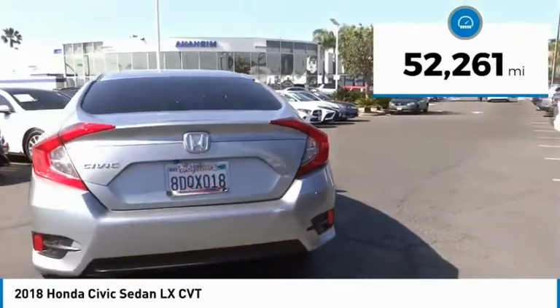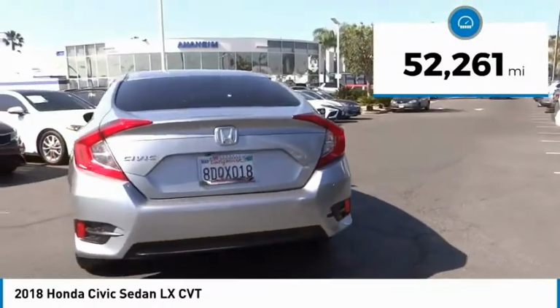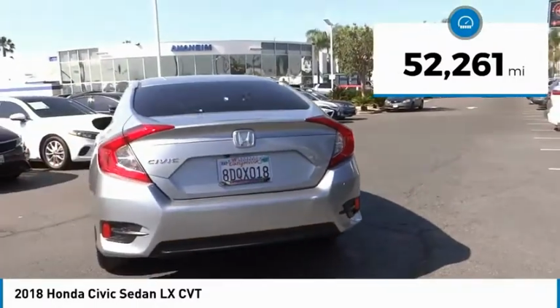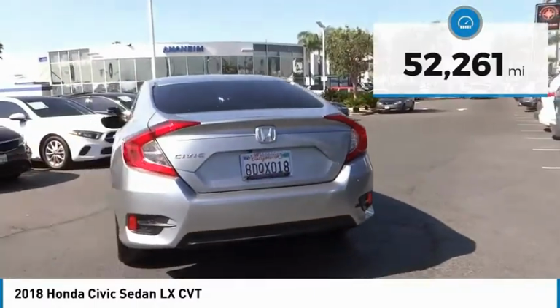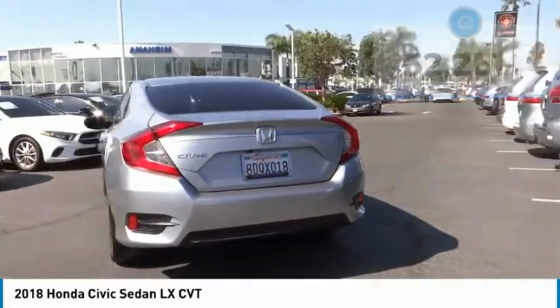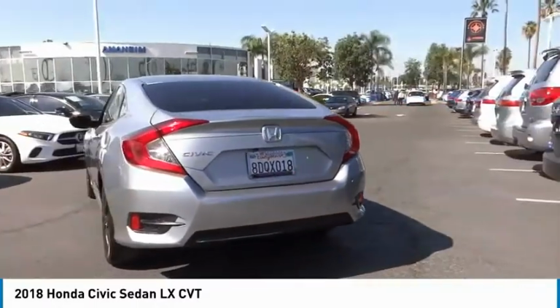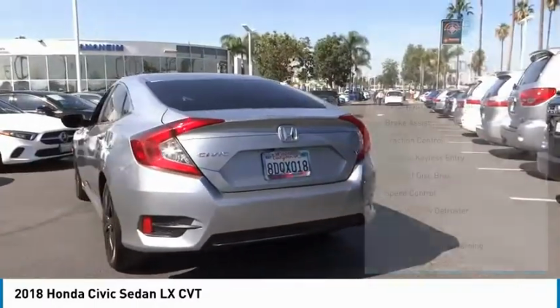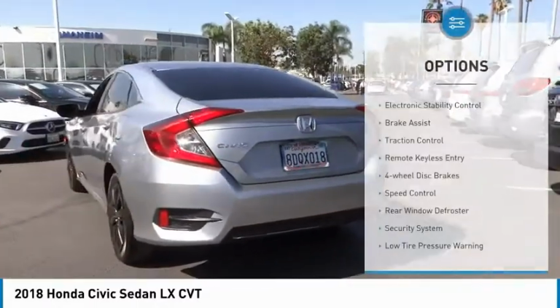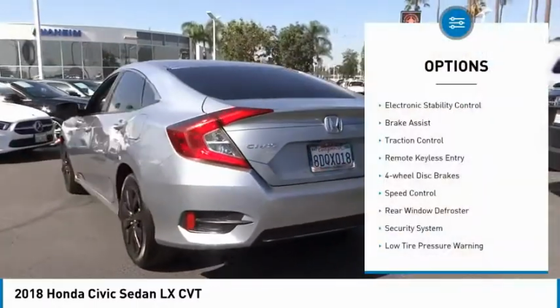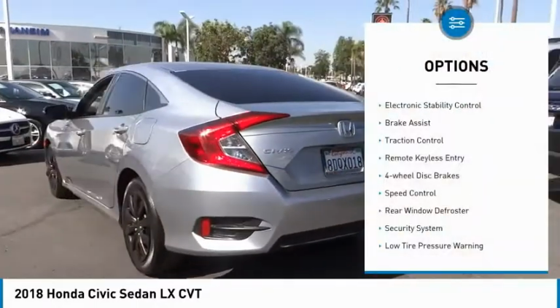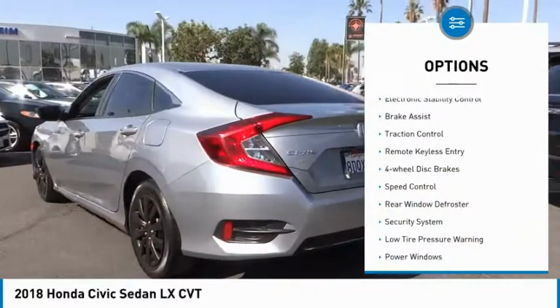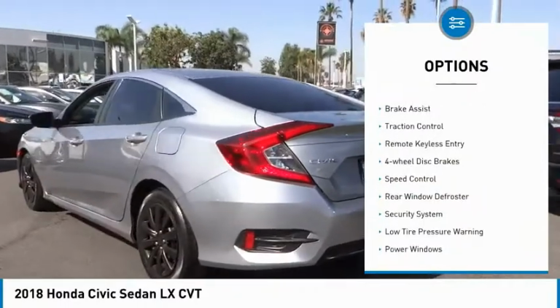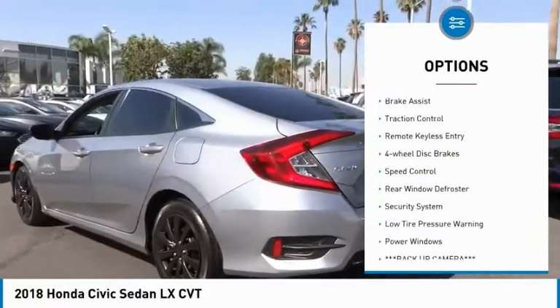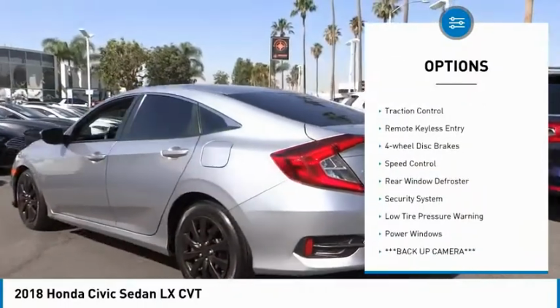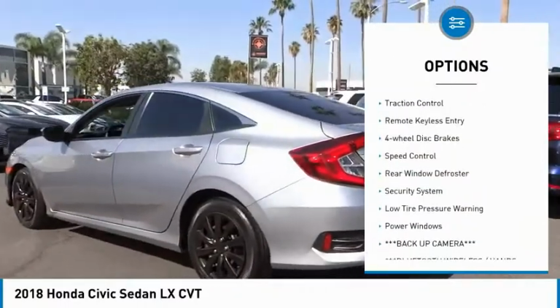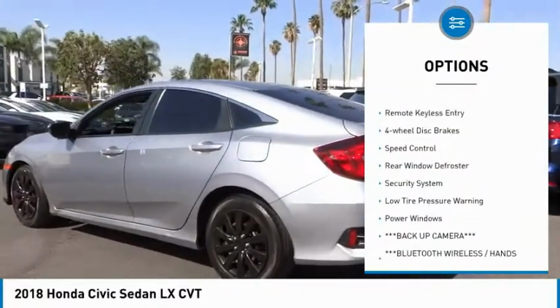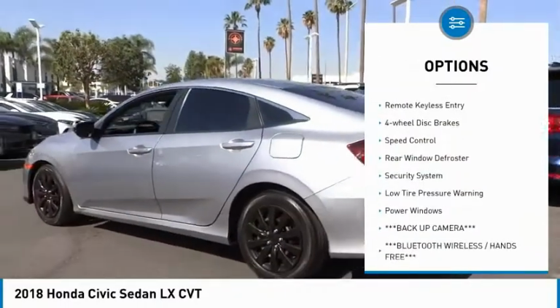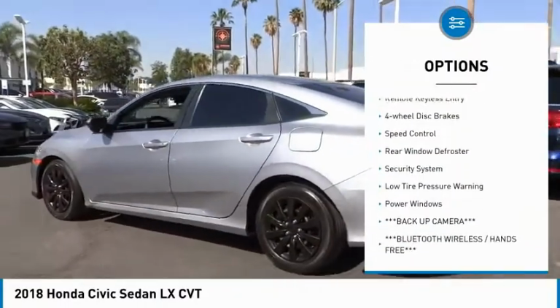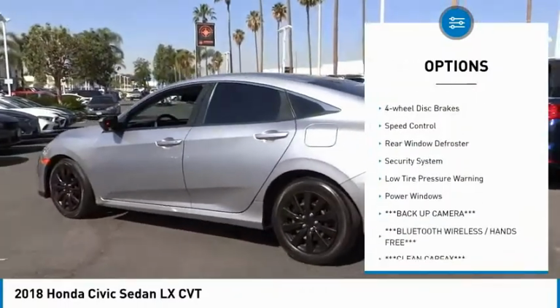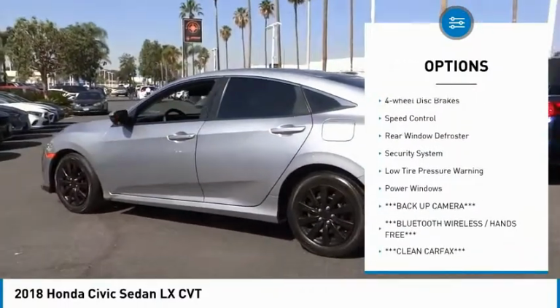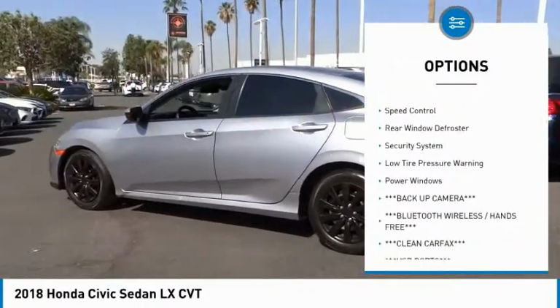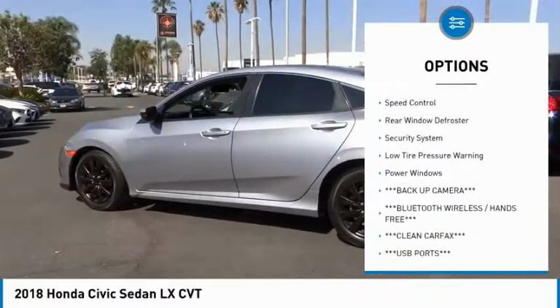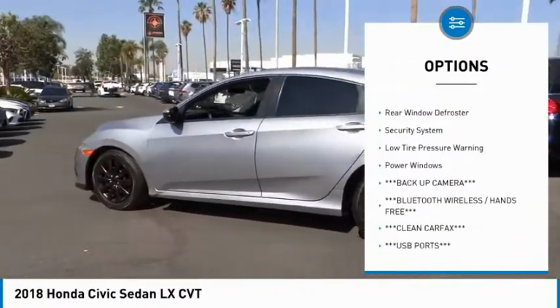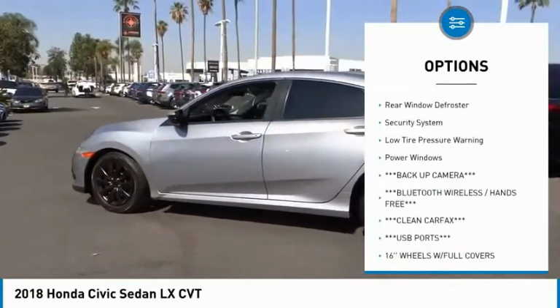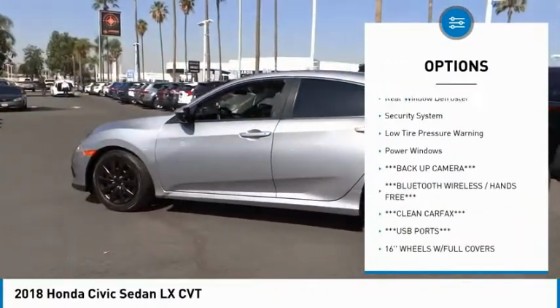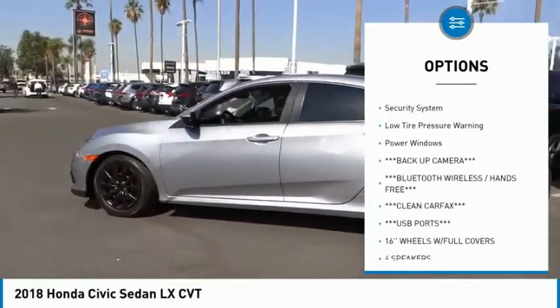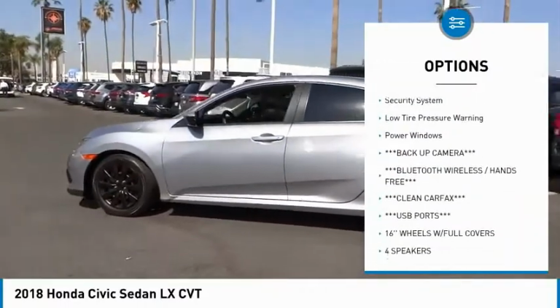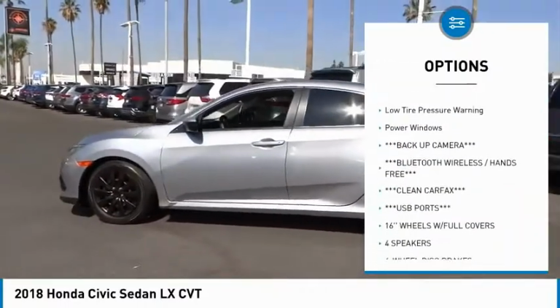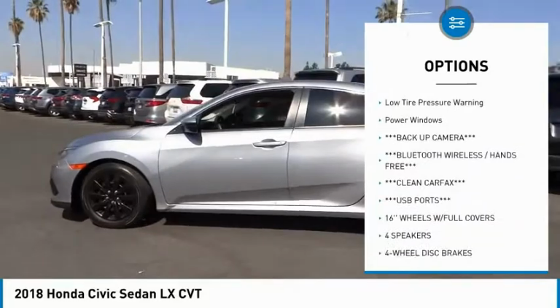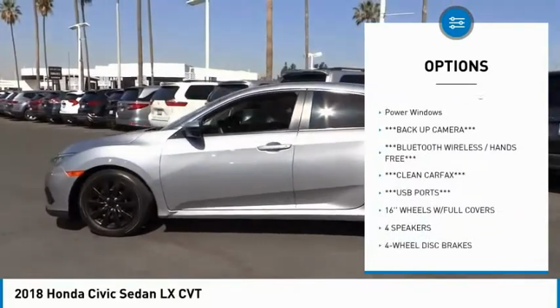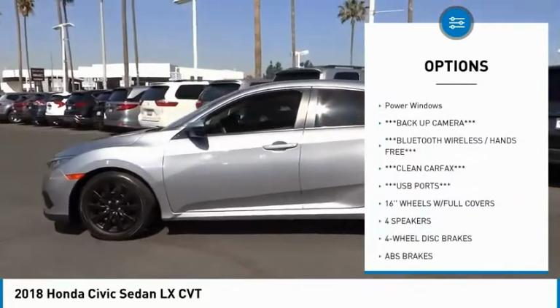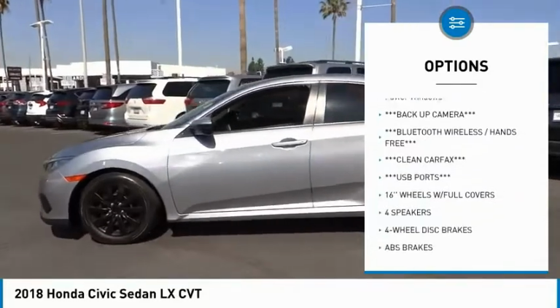Here are some of this vehicle's great options: electronic stability control, brake assist, traction control, remote keyless entry, and four-wheel disc brakes.